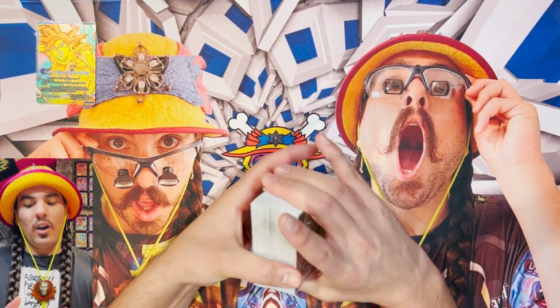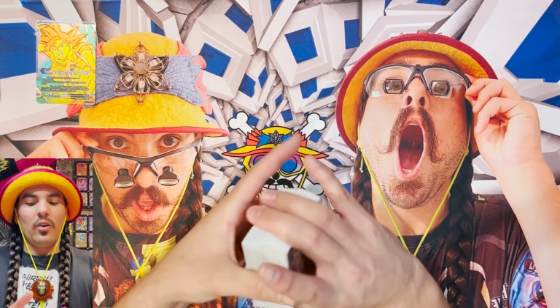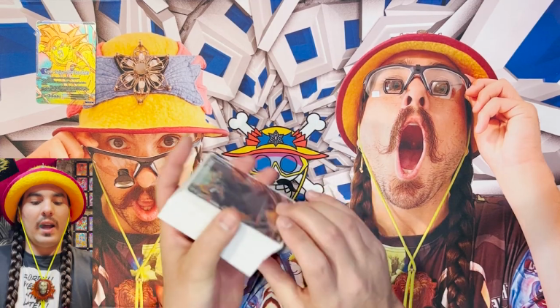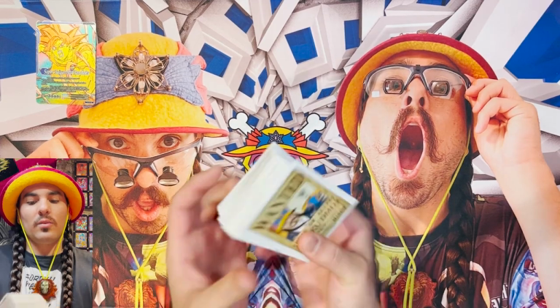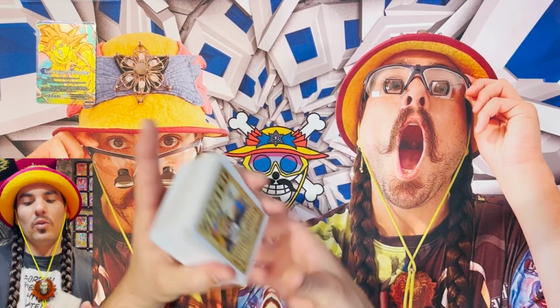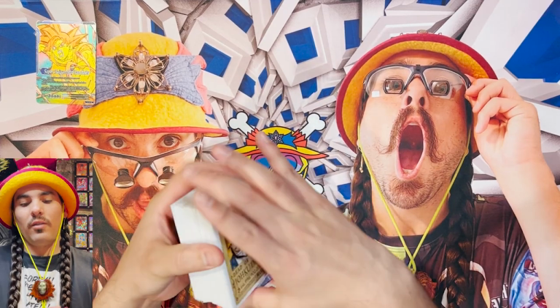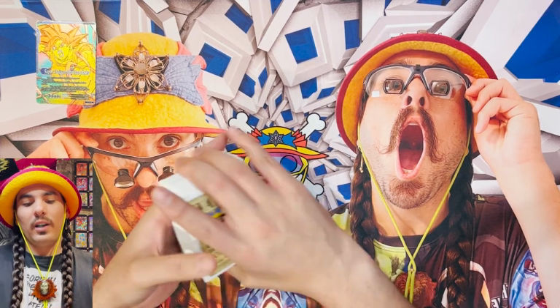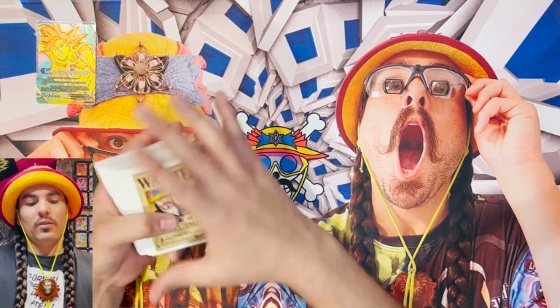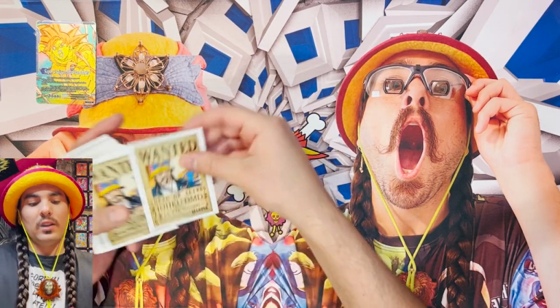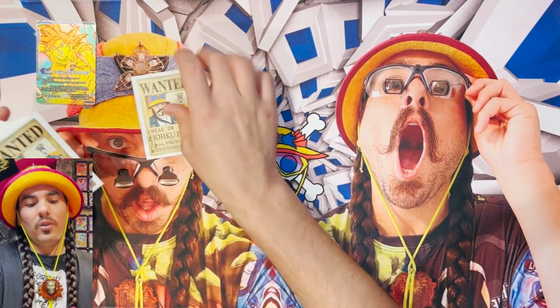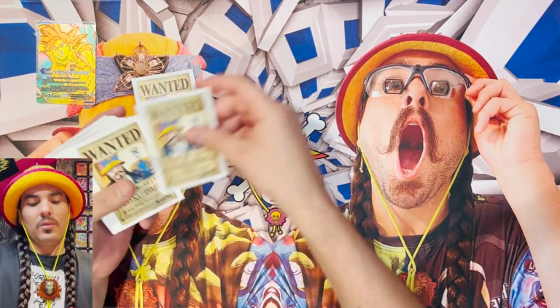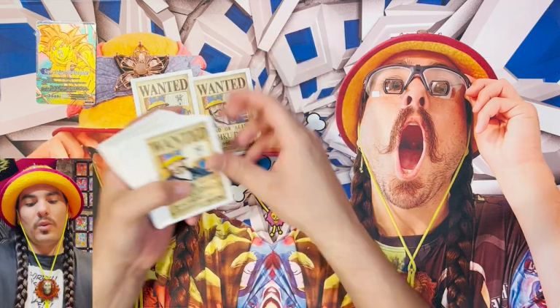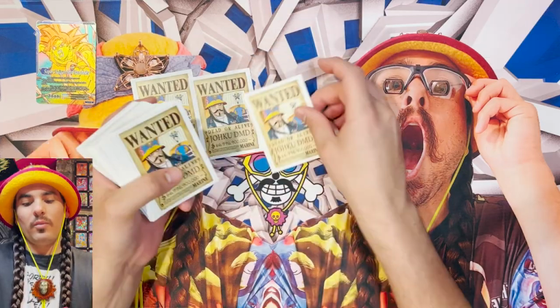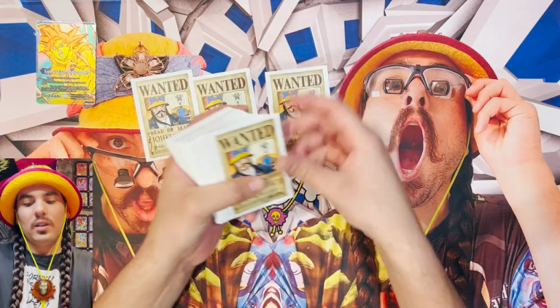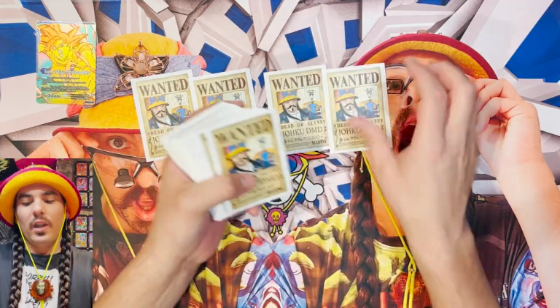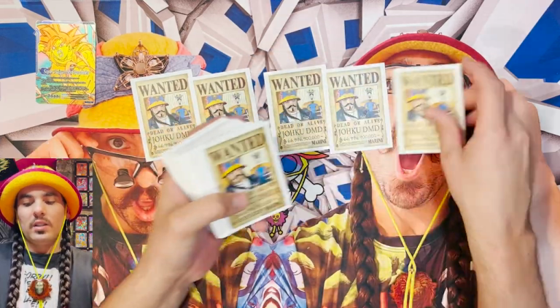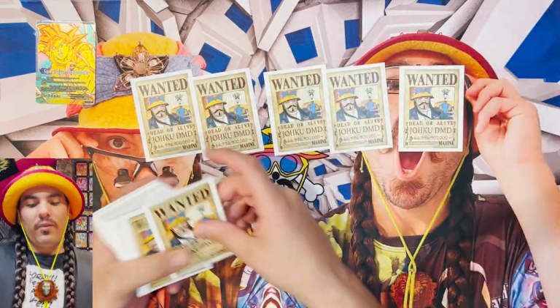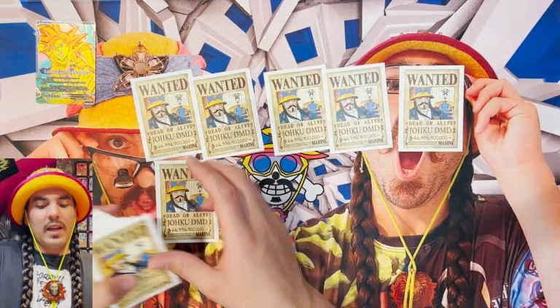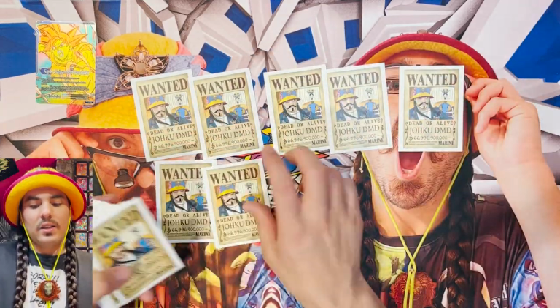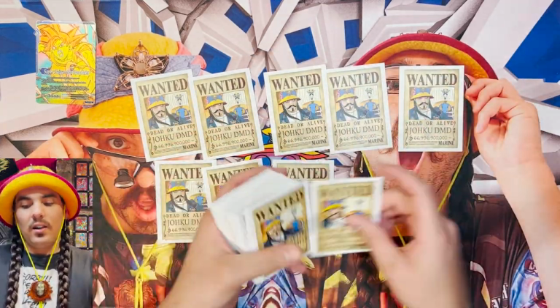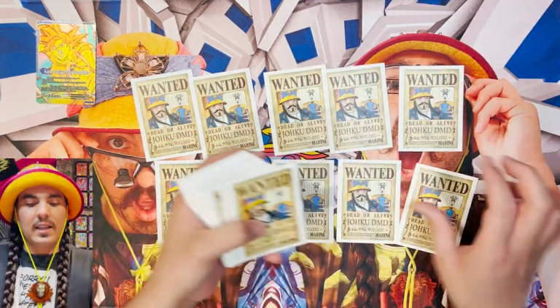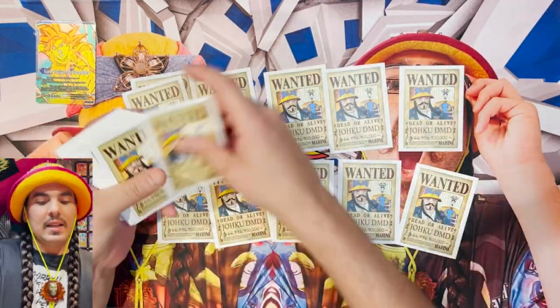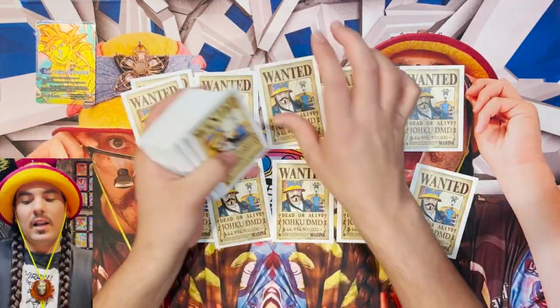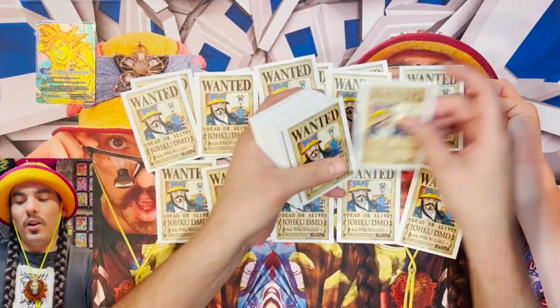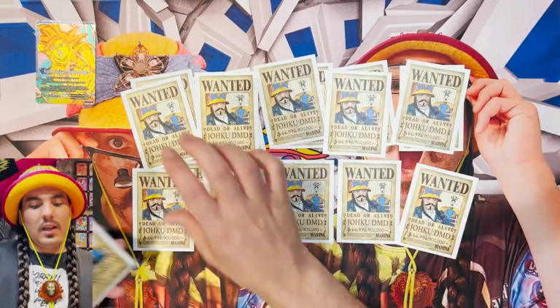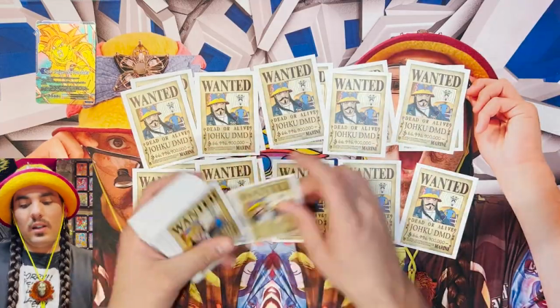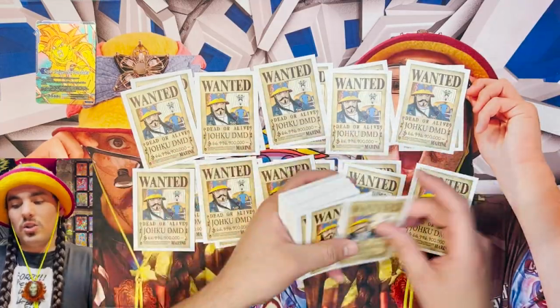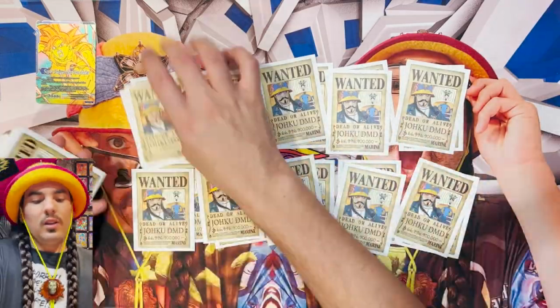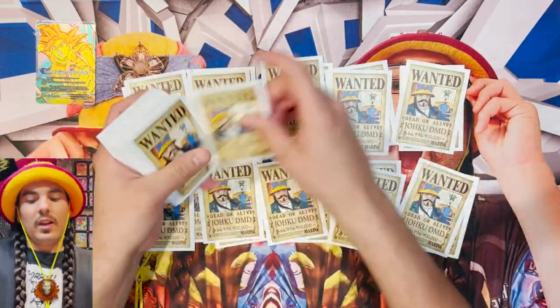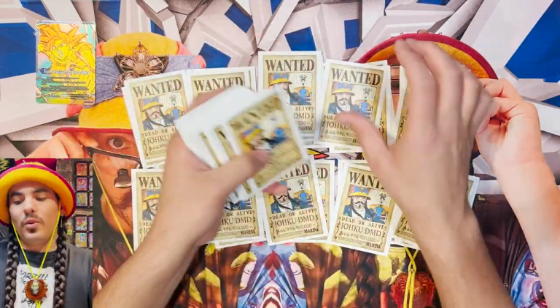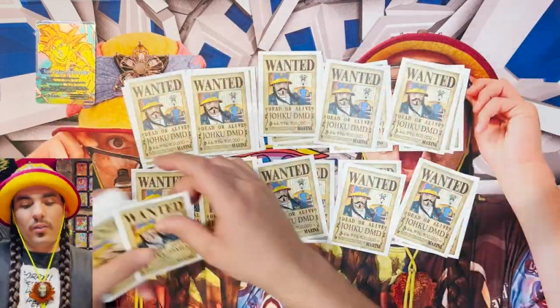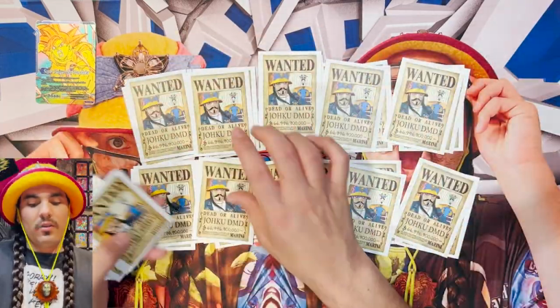Giancarlo at Nats showed me this cool way to shuffle. I never shuffled like this before, but it seemed to work pretty well for me. Just make five stacks, line them all up like this, and then you shuffle them into each other. It's worked pretty well to randomize stuff for me.